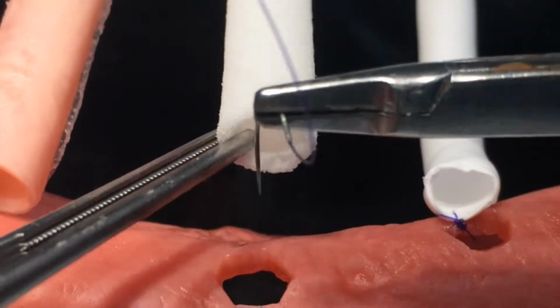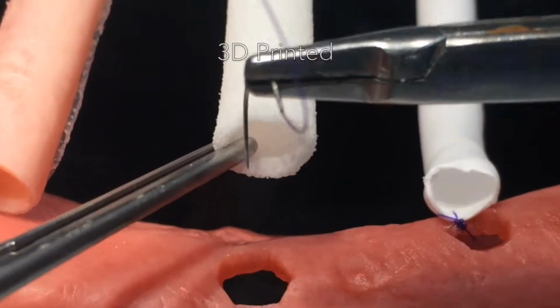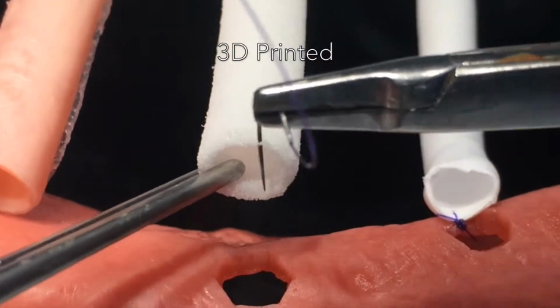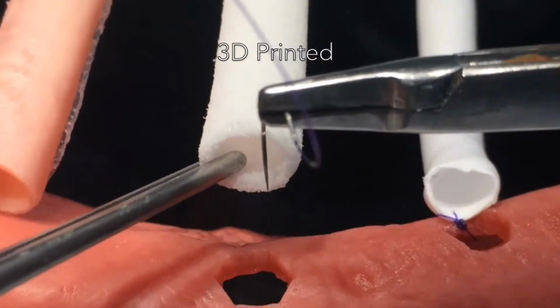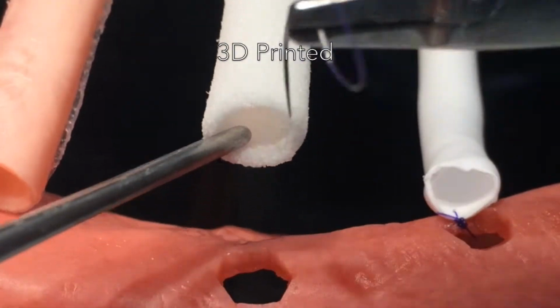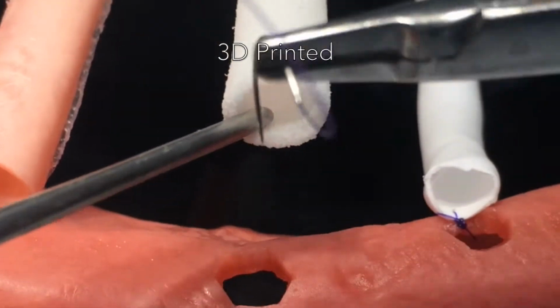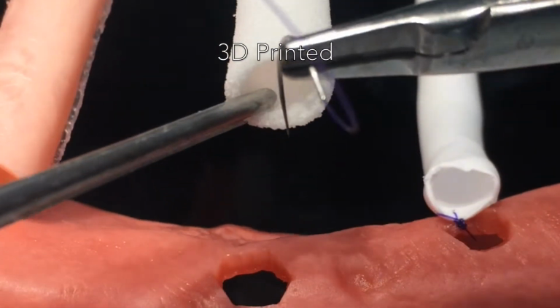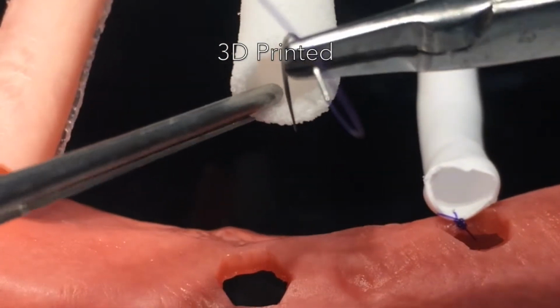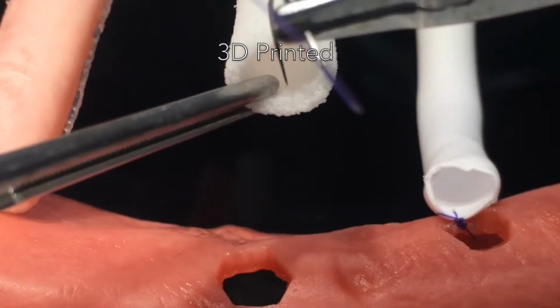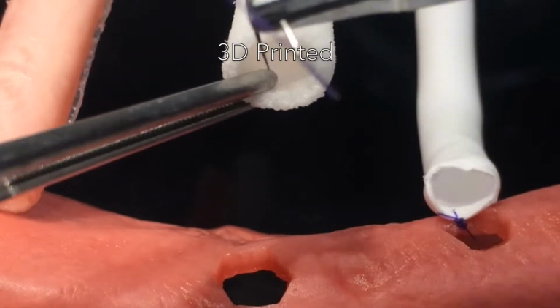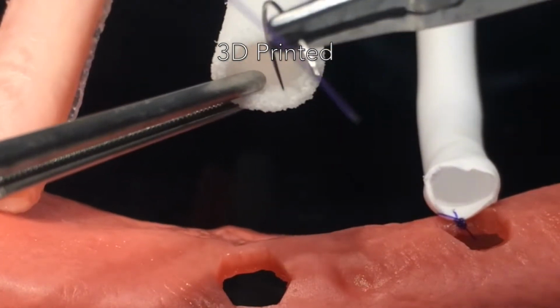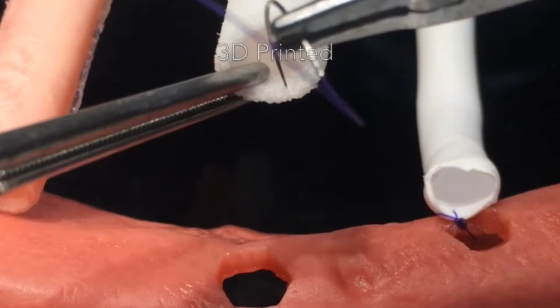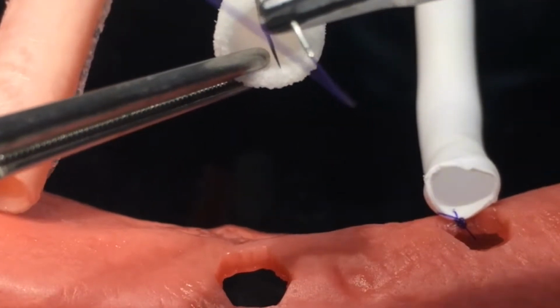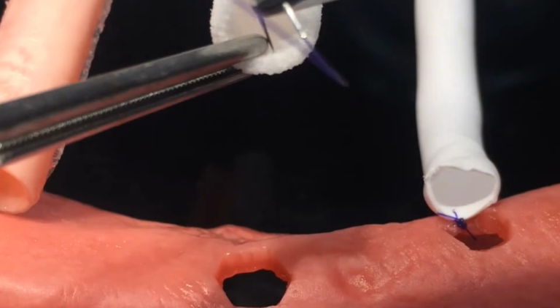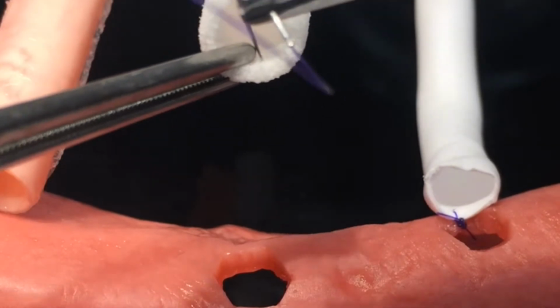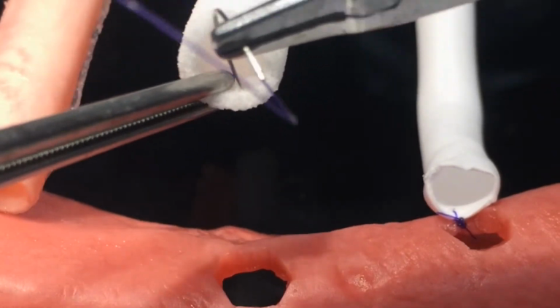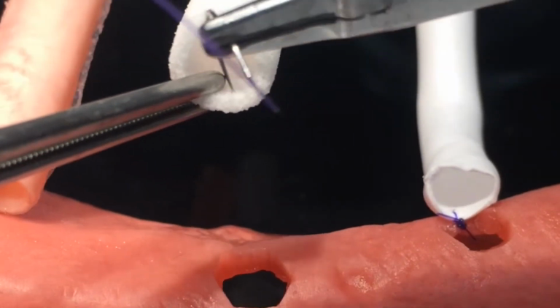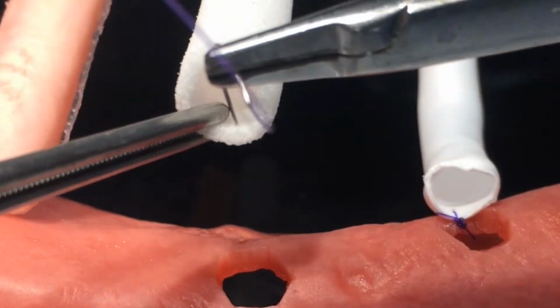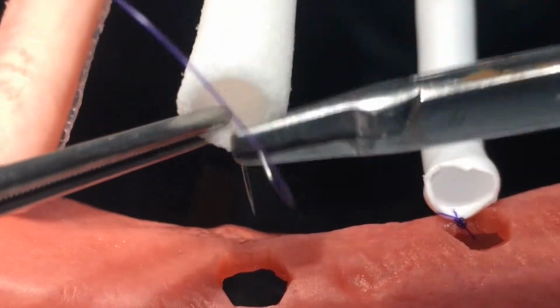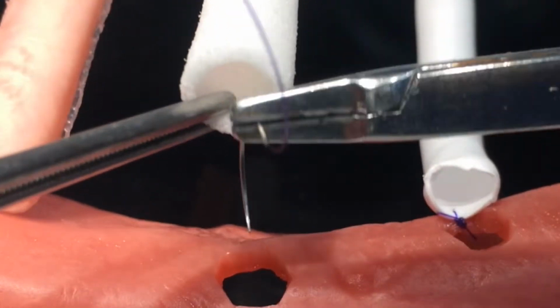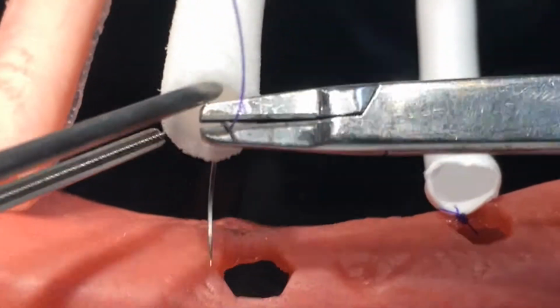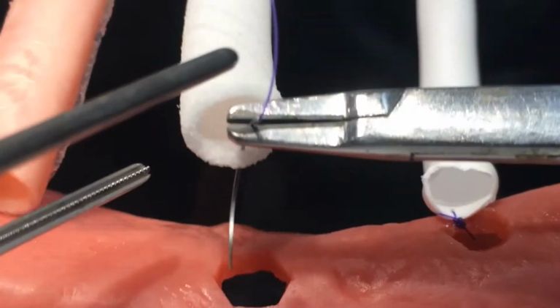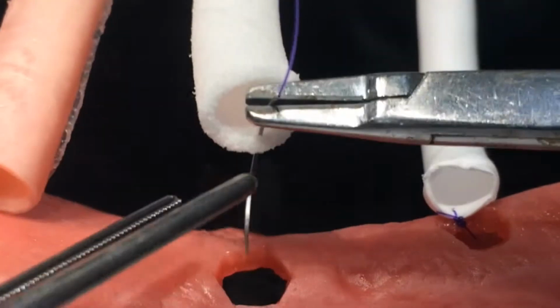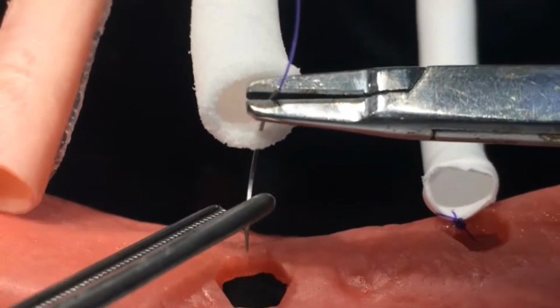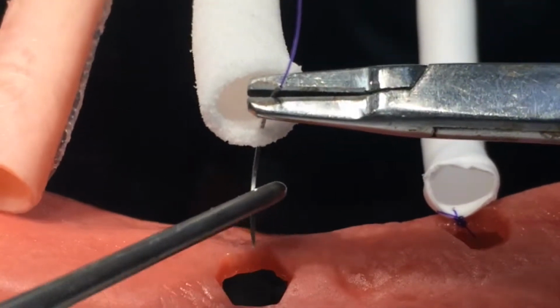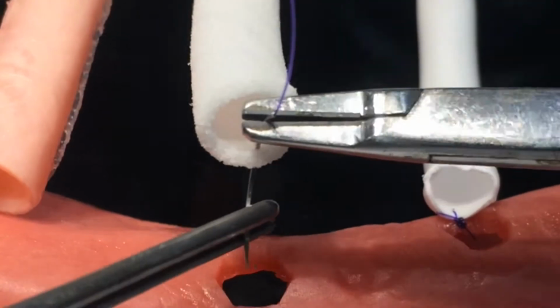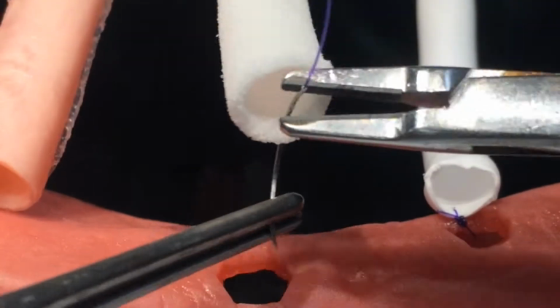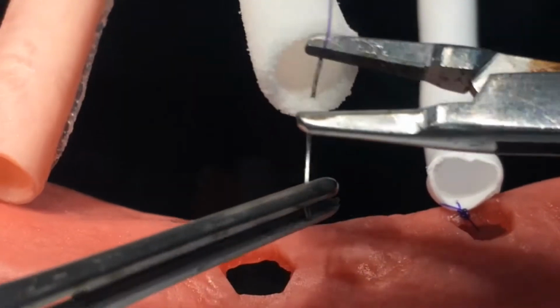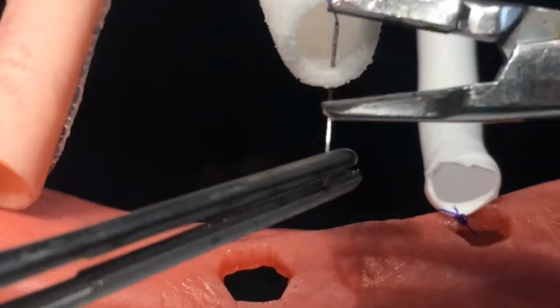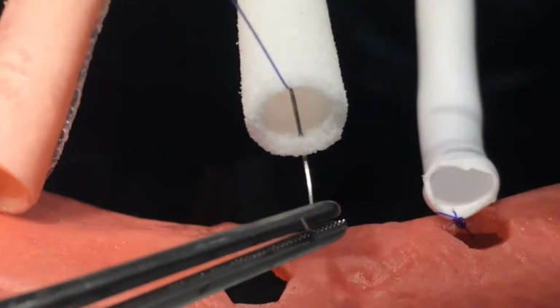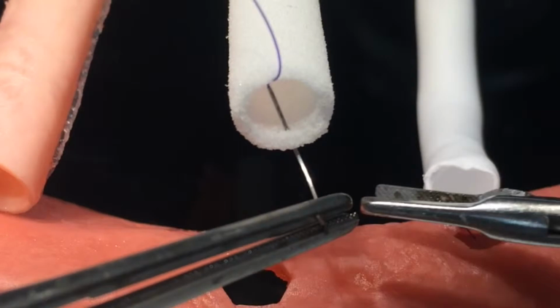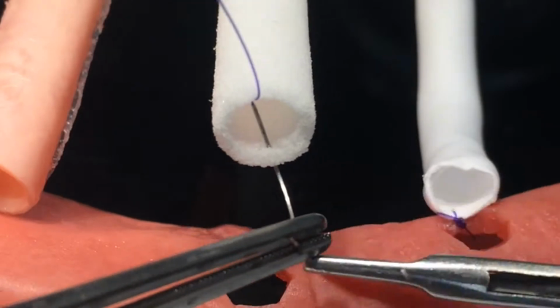First, for the TPU 3D printed material — you can see it's really stiff. When you grab it, it doesn't give in that much. It's almost too rigid to pass the needle.